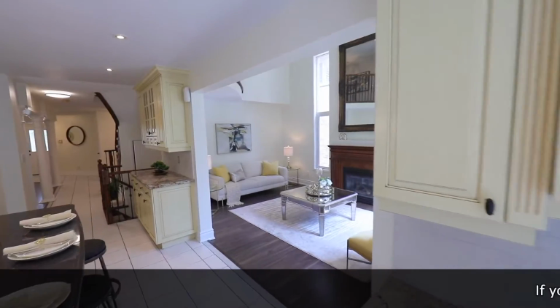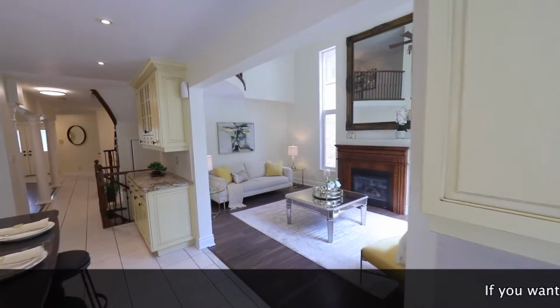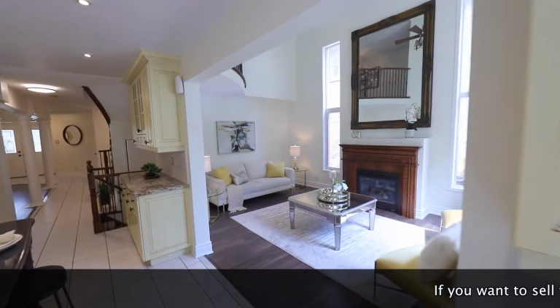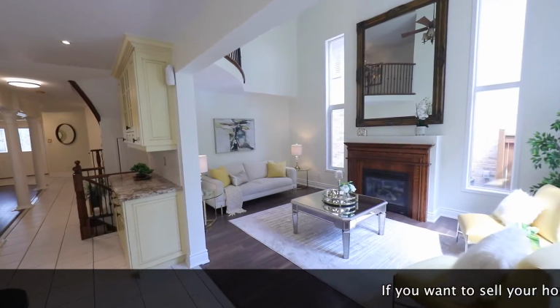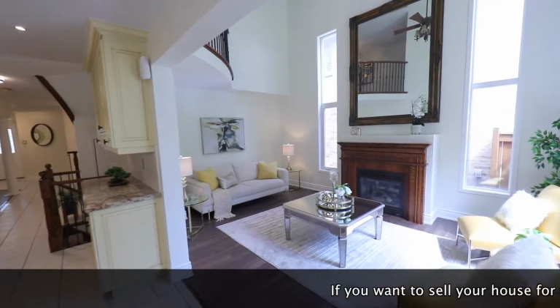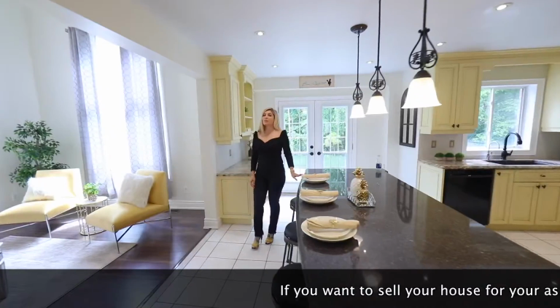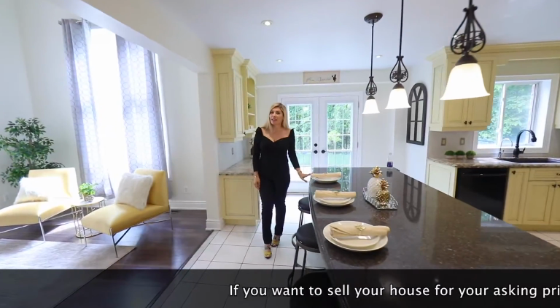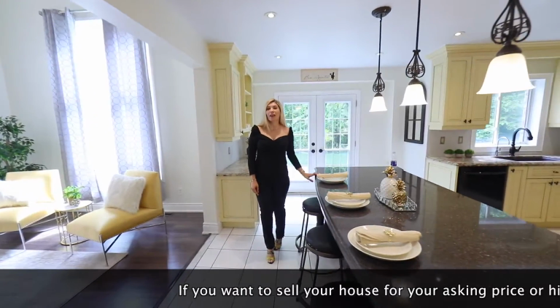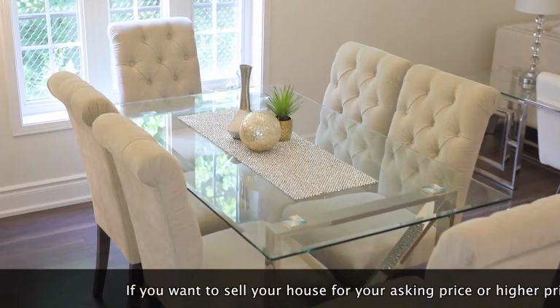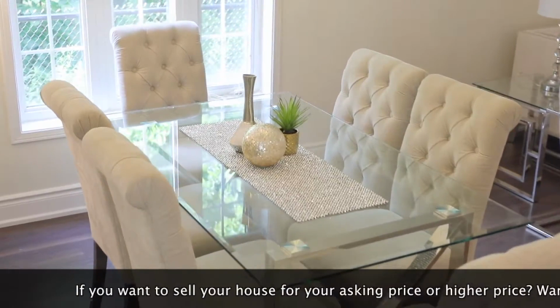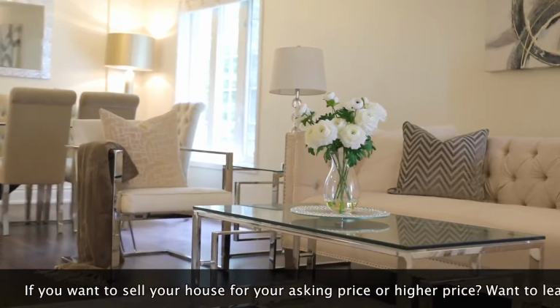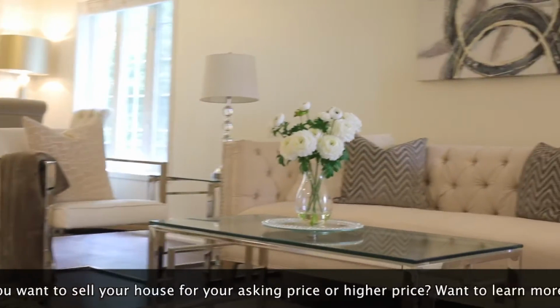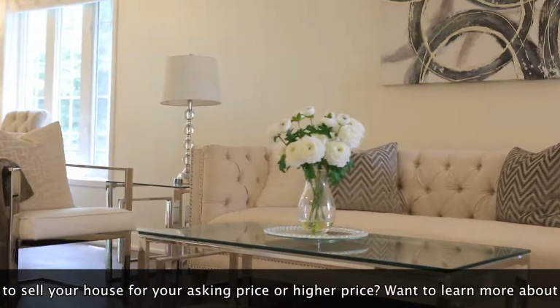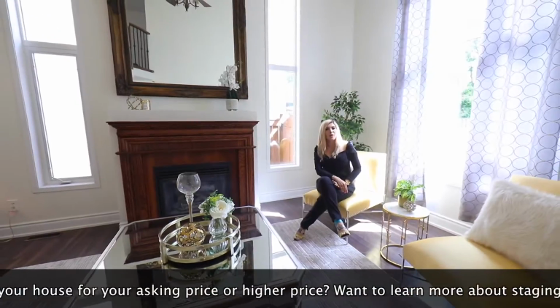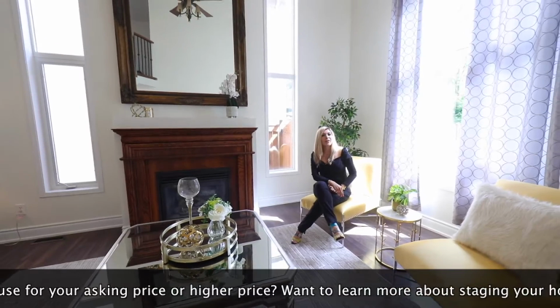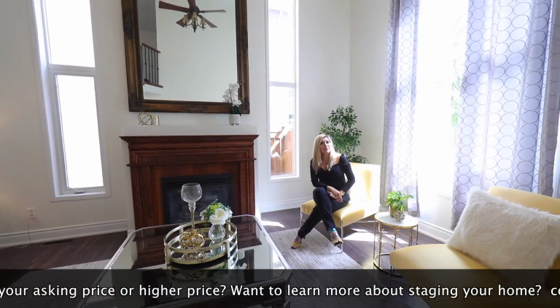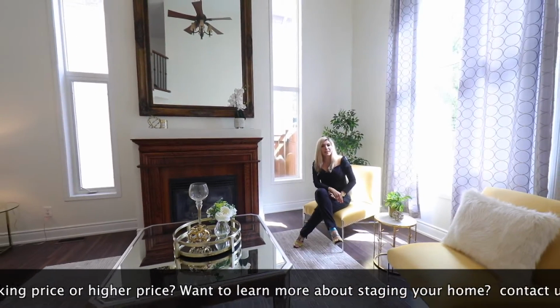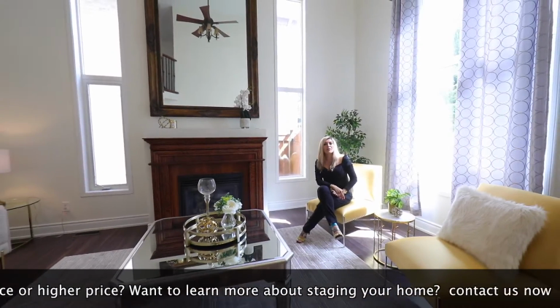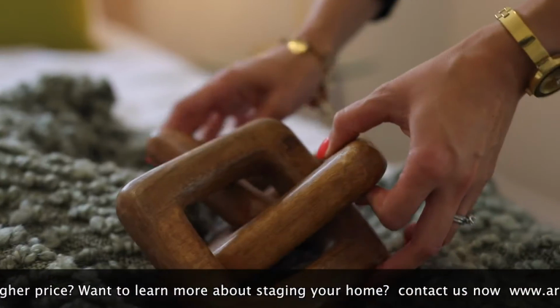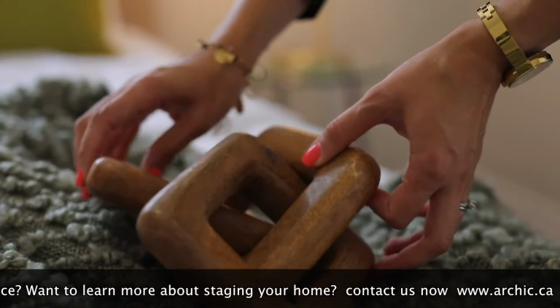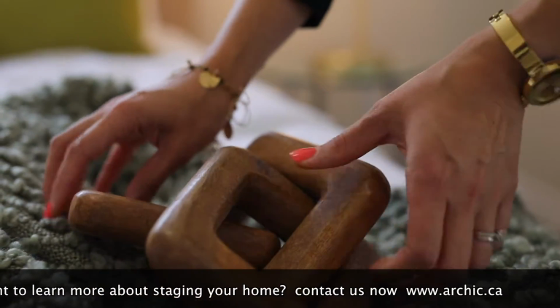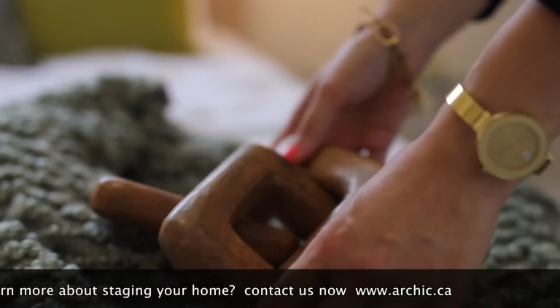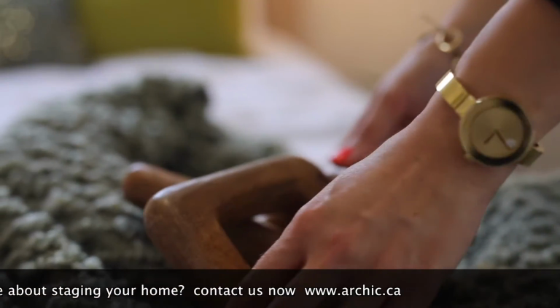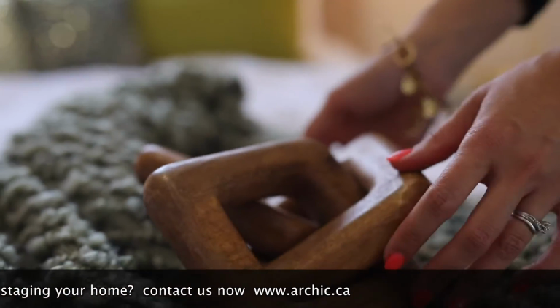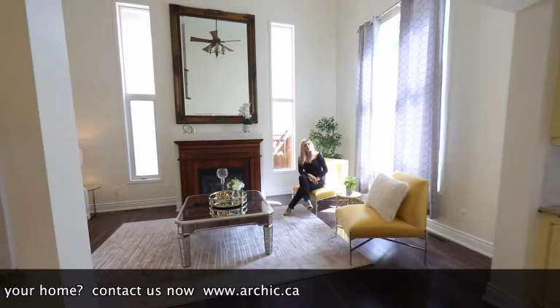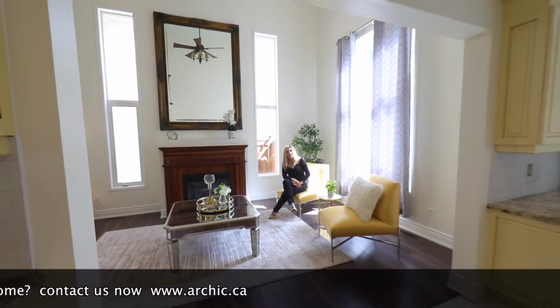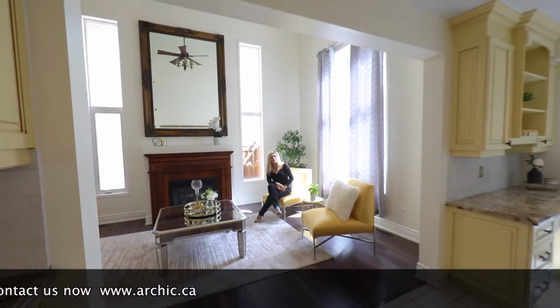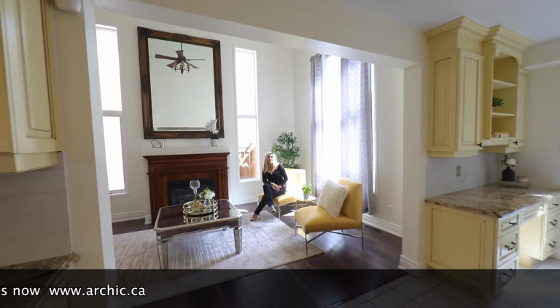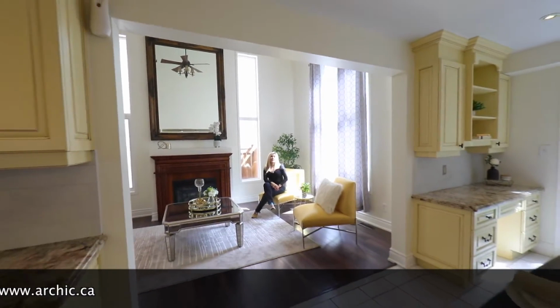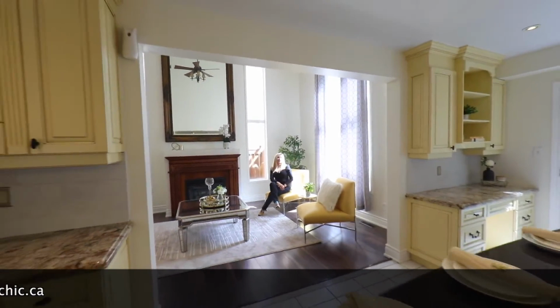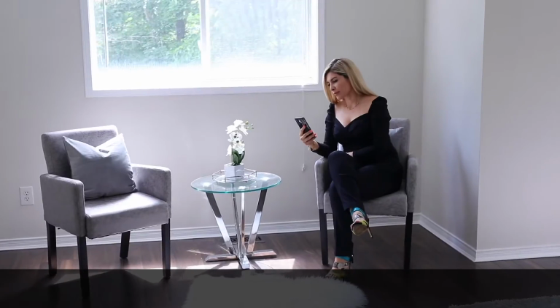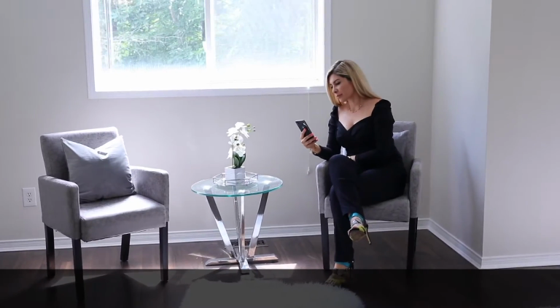If you have a beautiful house that you want to sell very fast with the highest price, contact Arshik Design or visit our website at www.archik.ca. We'd be more than happy to provide your staging quote in a day.